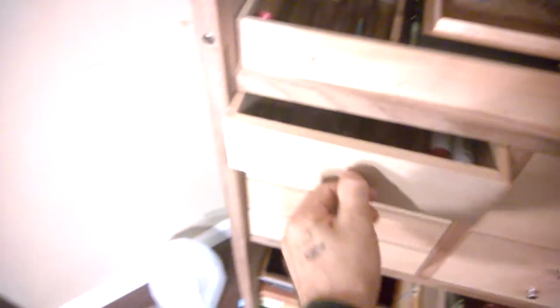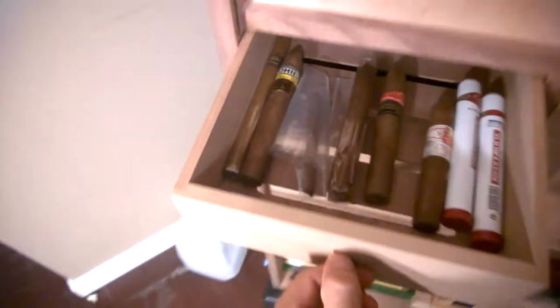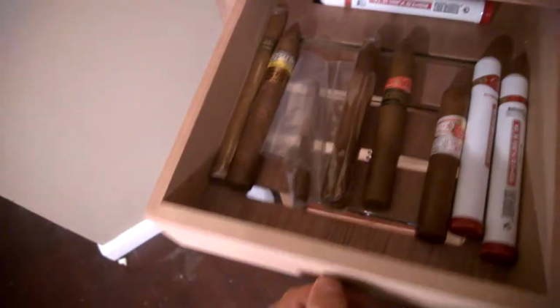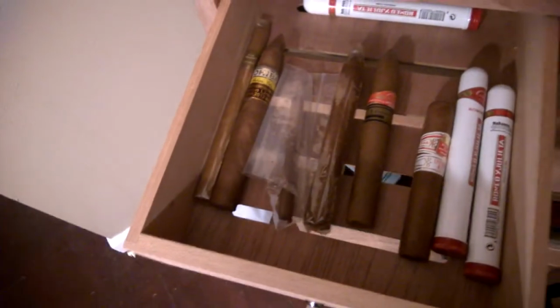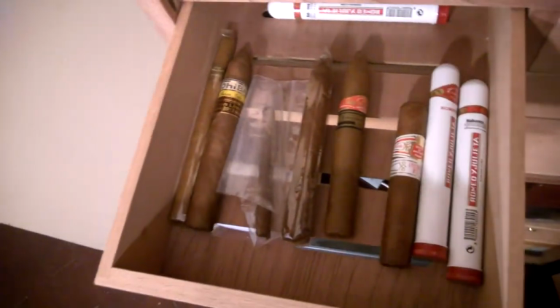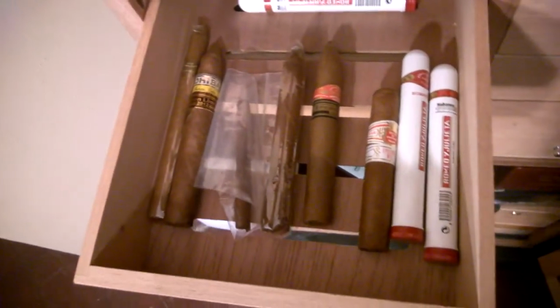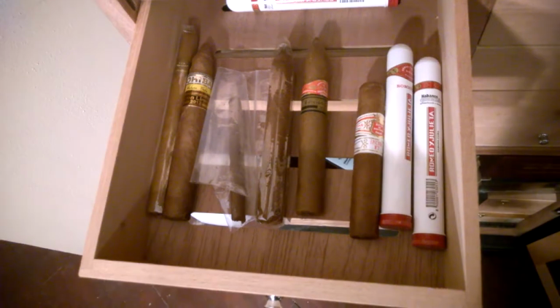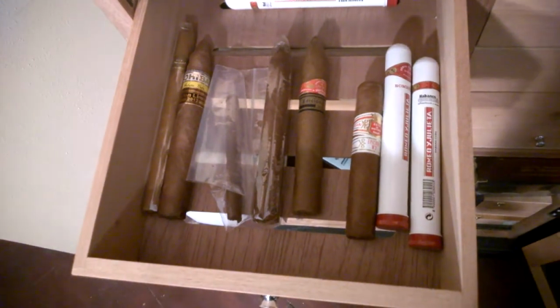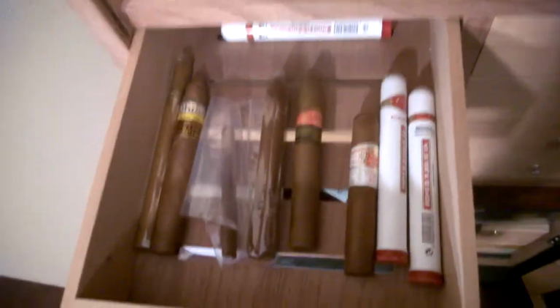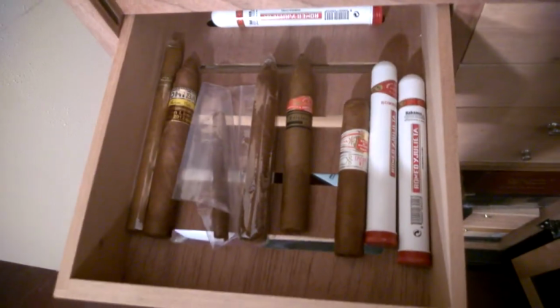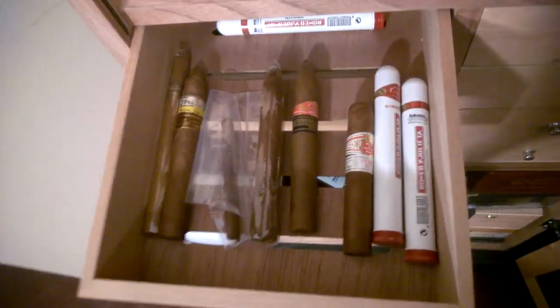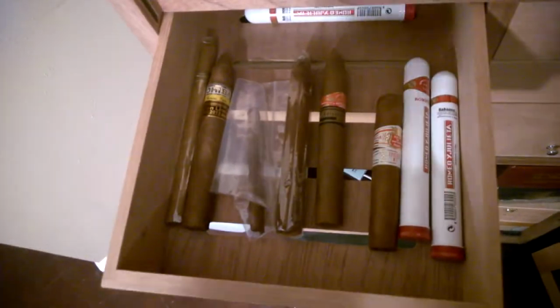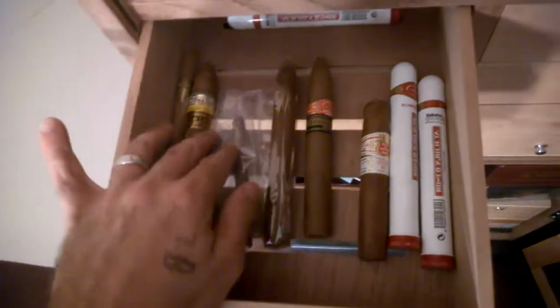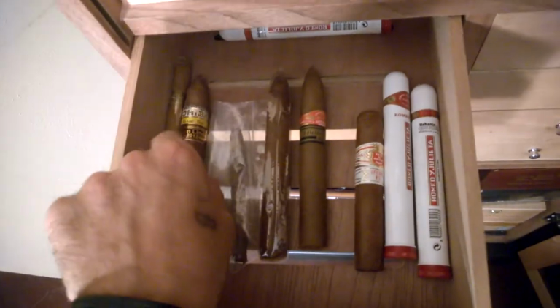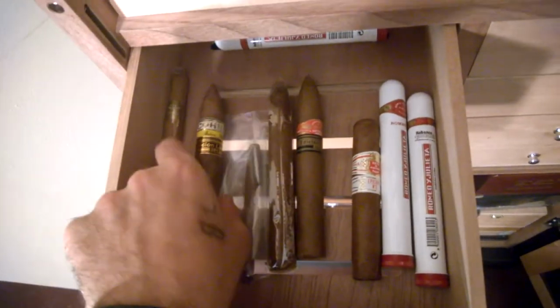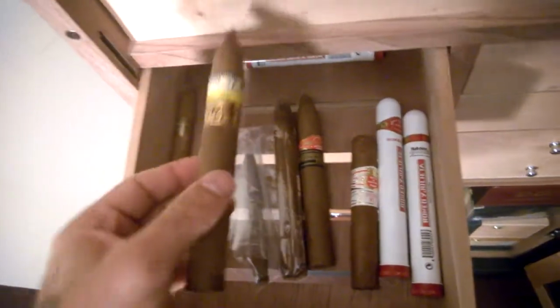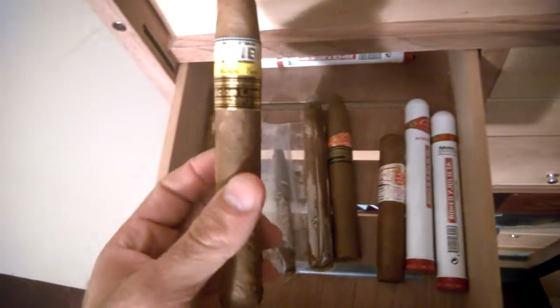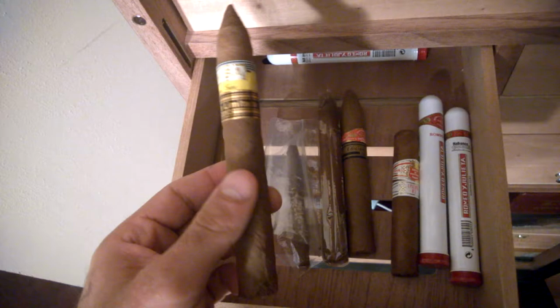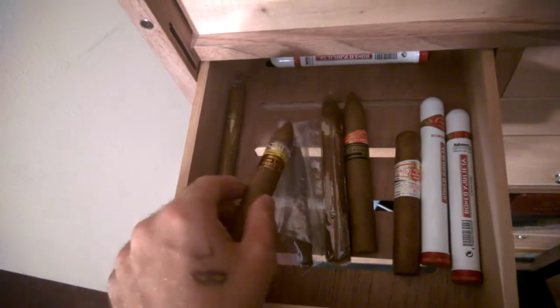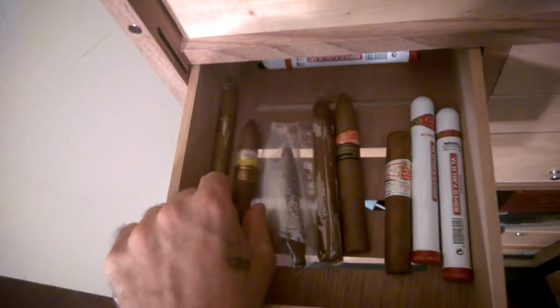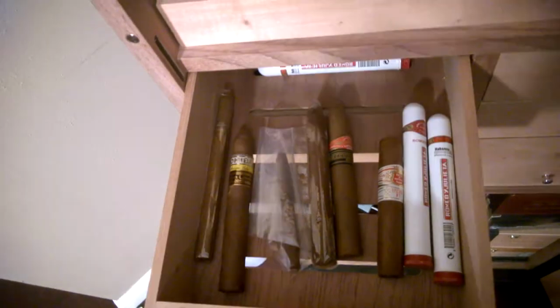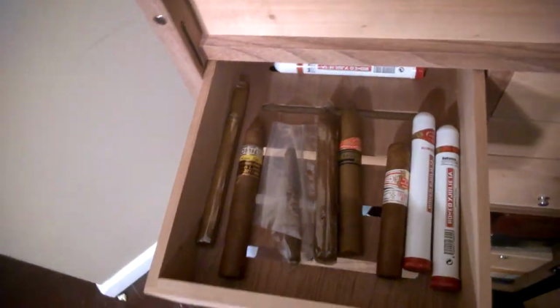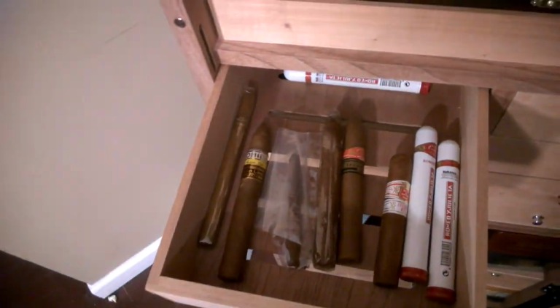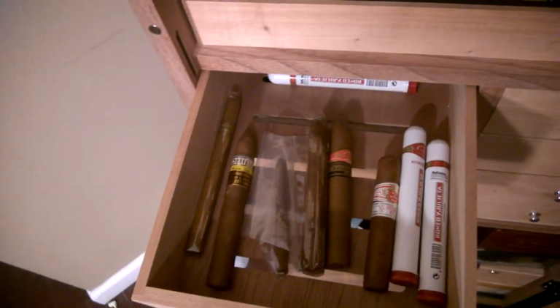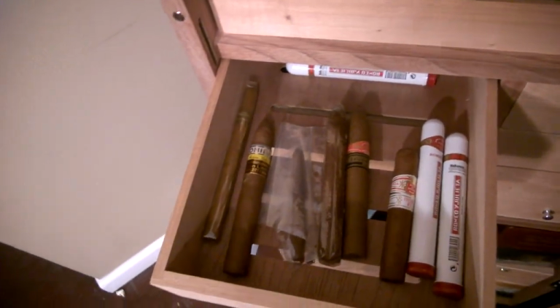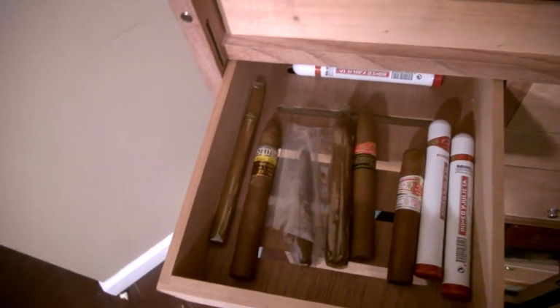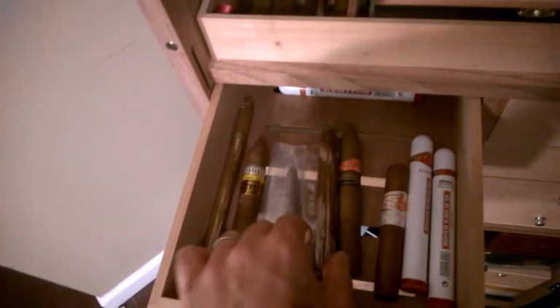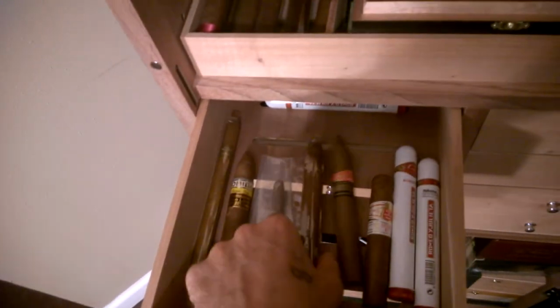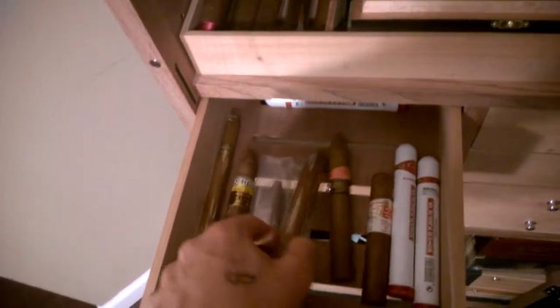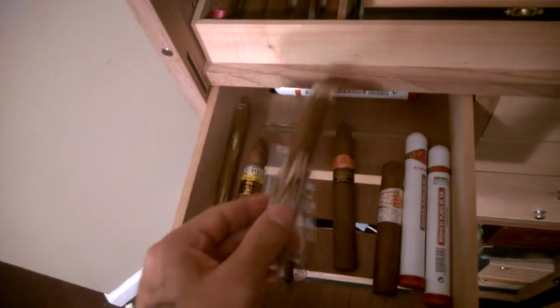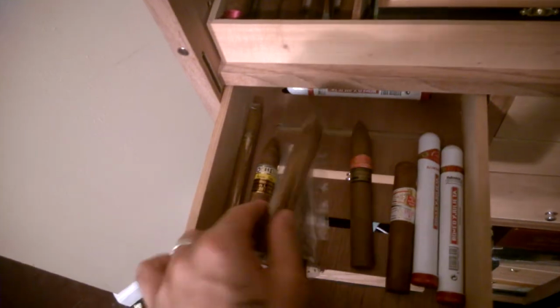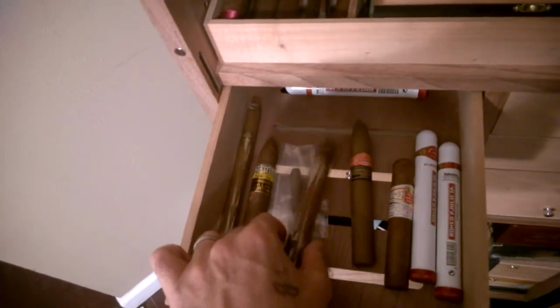Over here I've got a couple of cigars from the island that should not be named, along with my Cohiba that I got from my first trip to Cozumel. I'll let that be a lesson too — if it's sold in a glass top, it is not real.